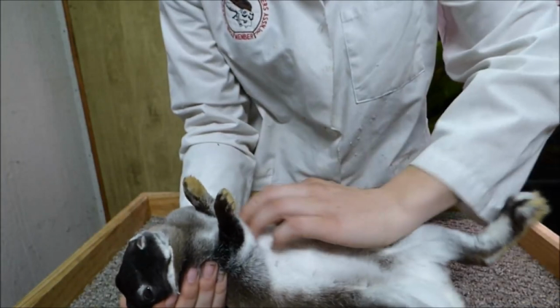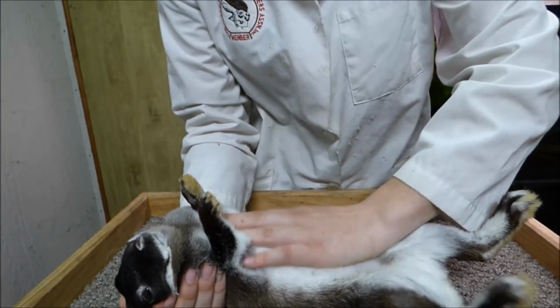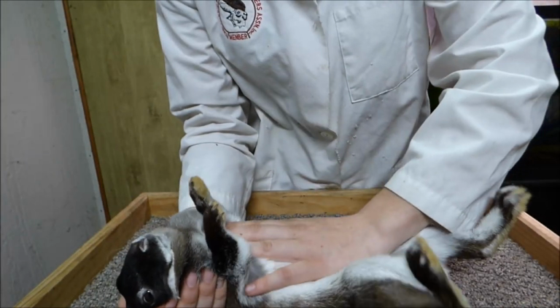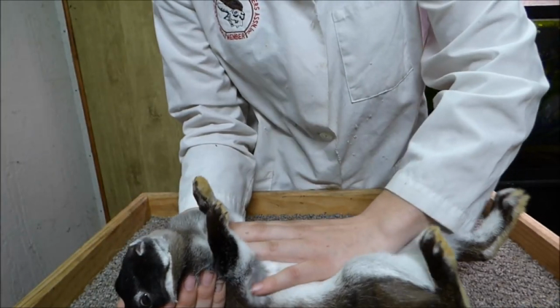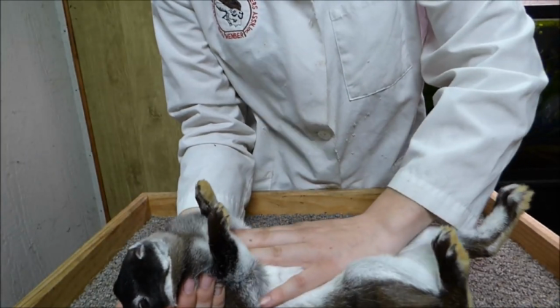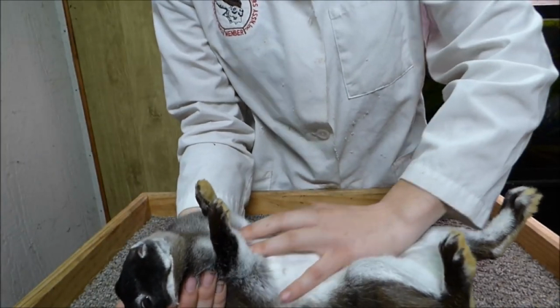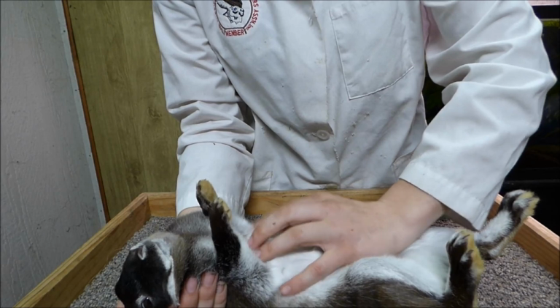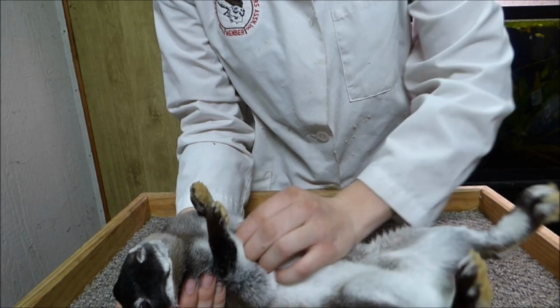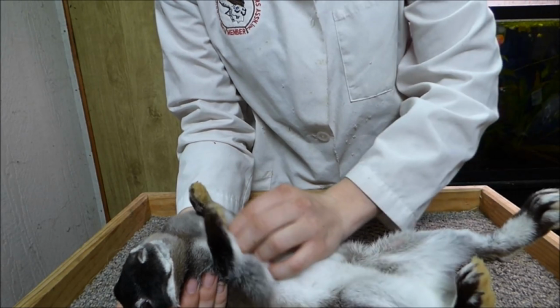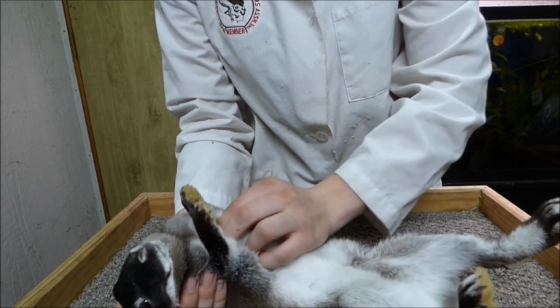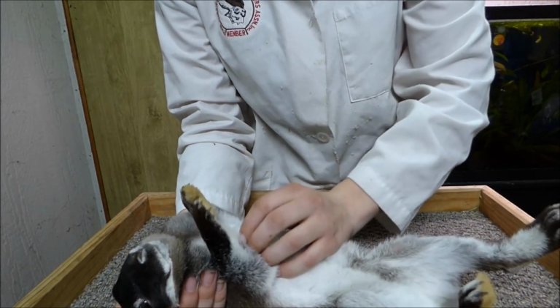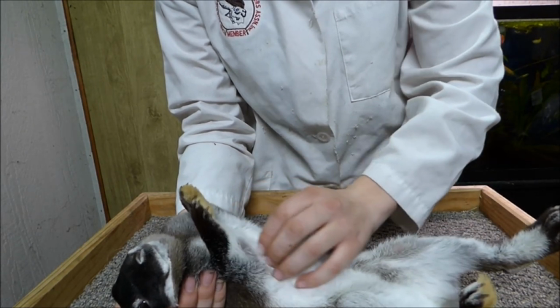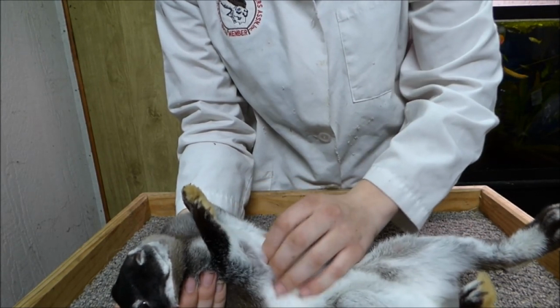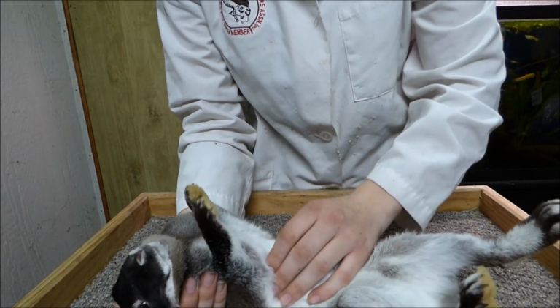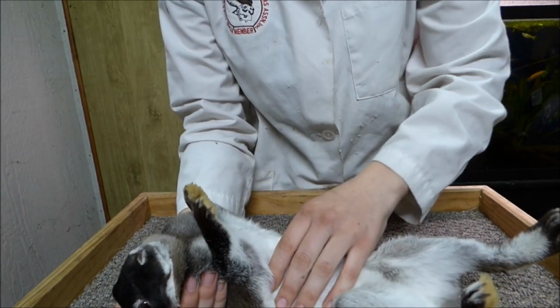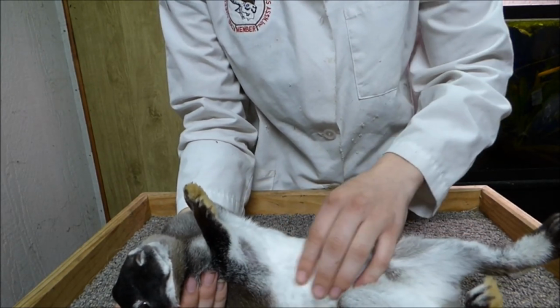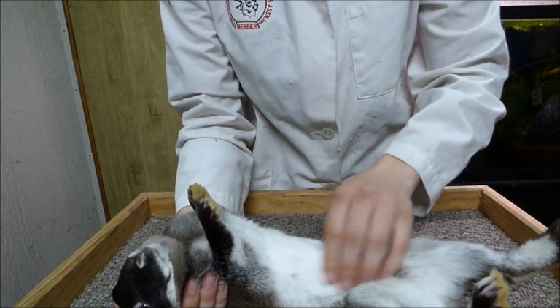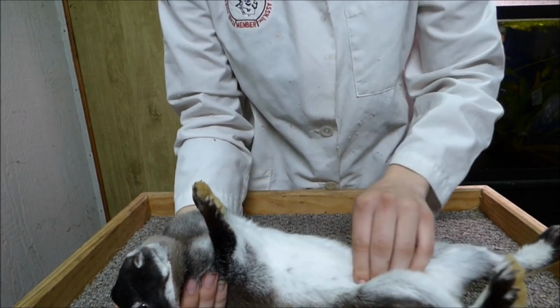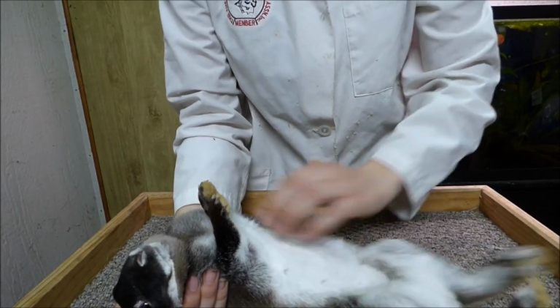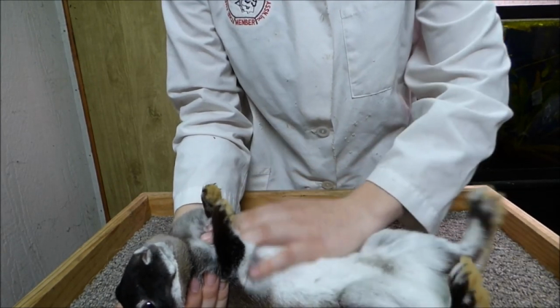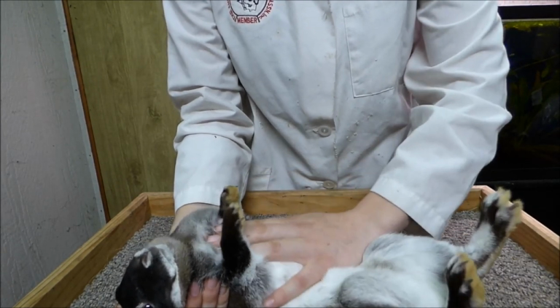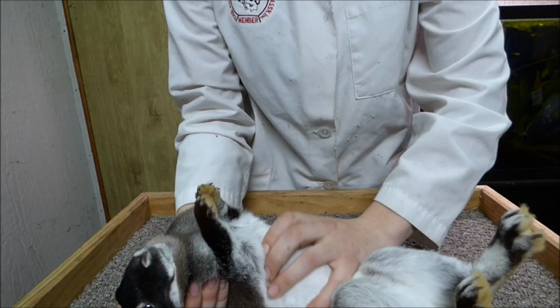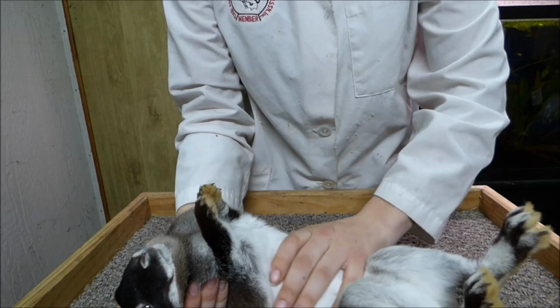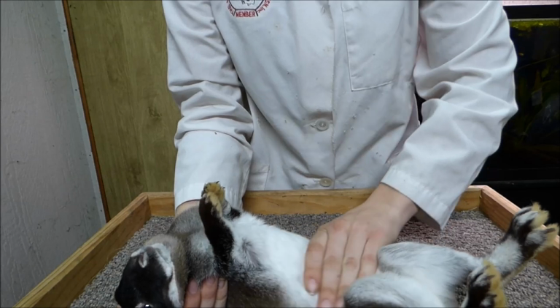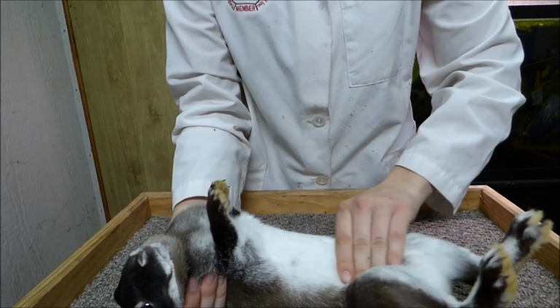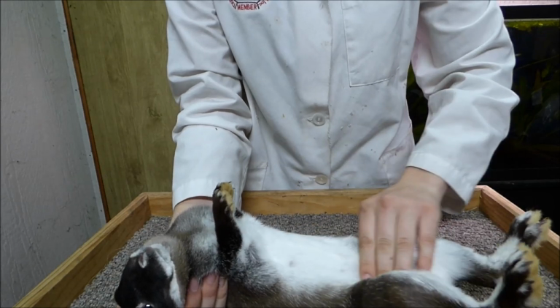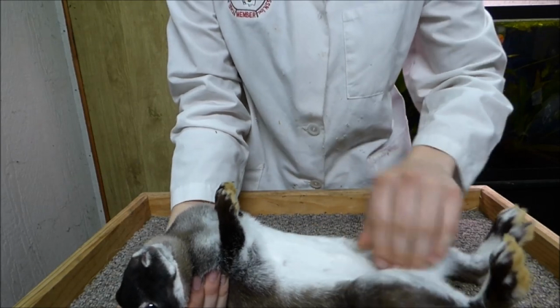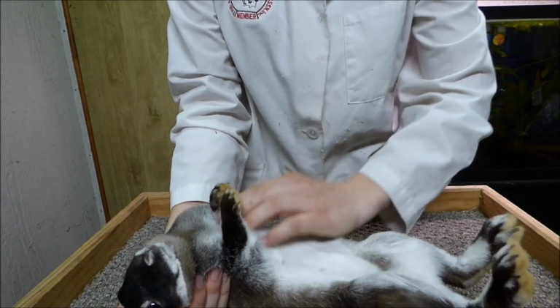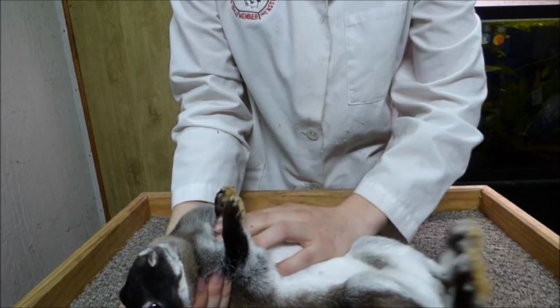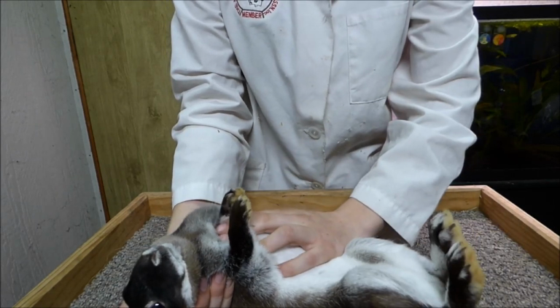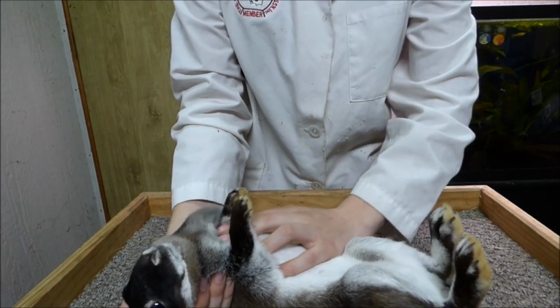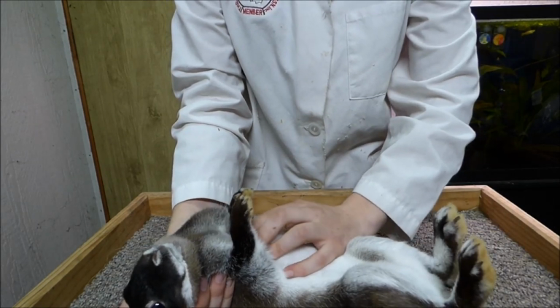I'm checking for pigeon breast. And since she's a doe, I'm also checking for mastitis. I'm checking the chest and belly for abscesses, blemishes, tumors, or abnormalities.